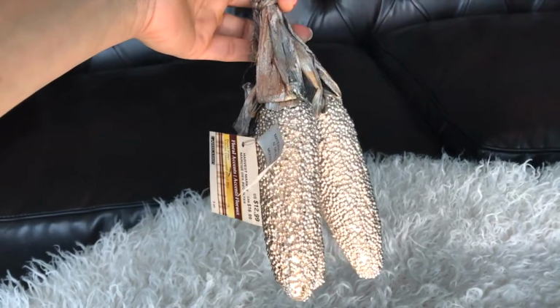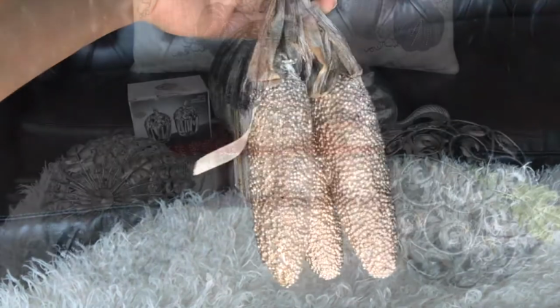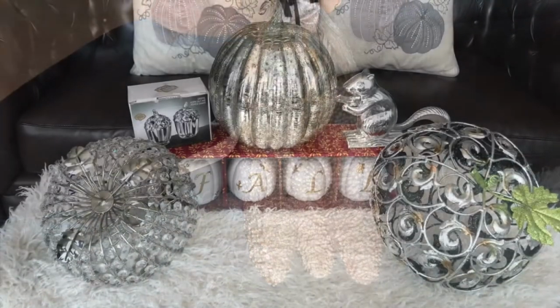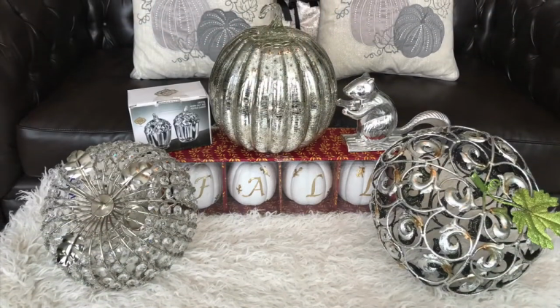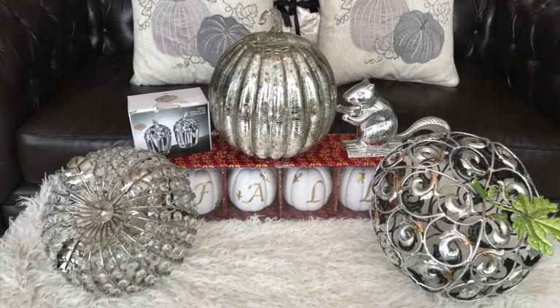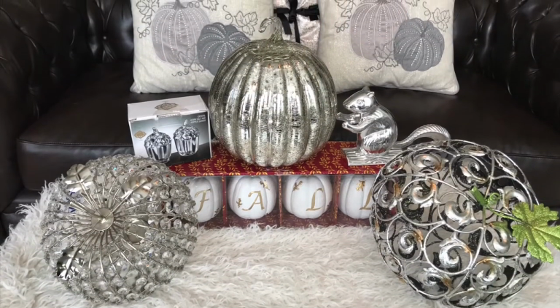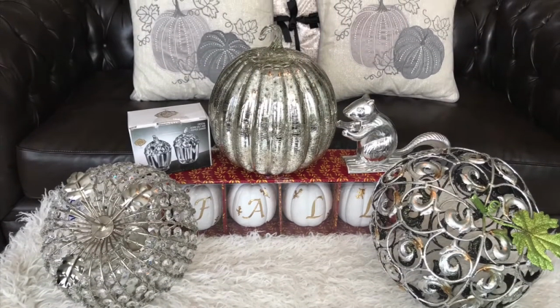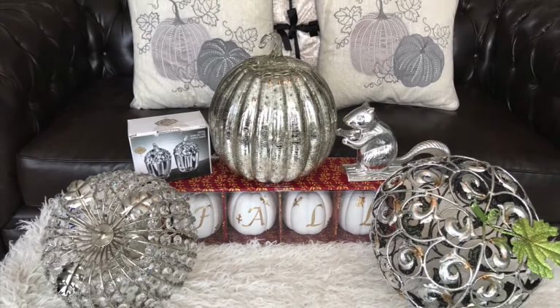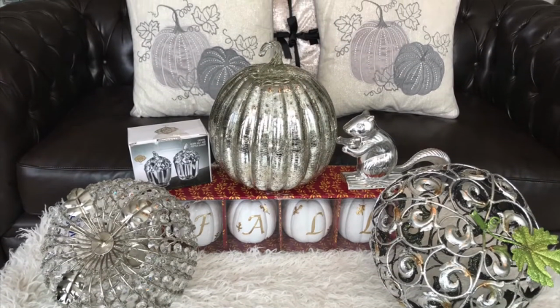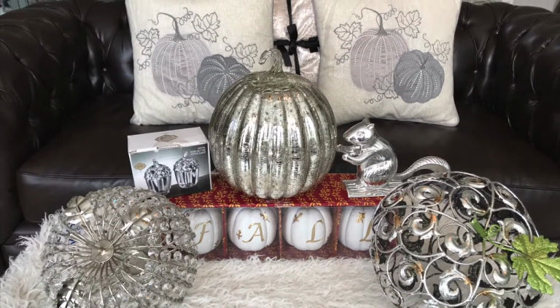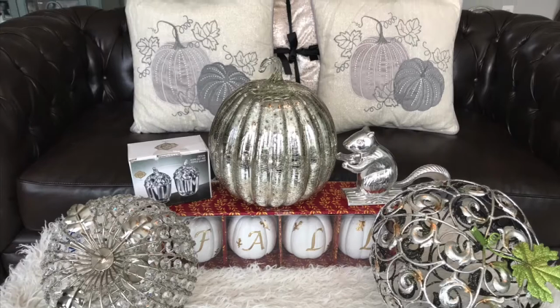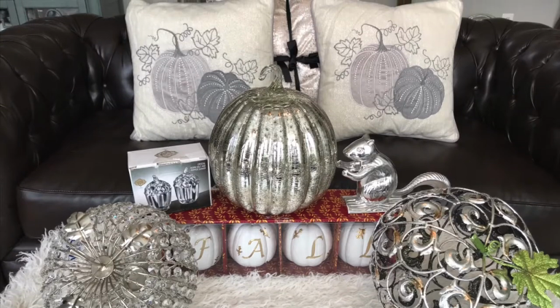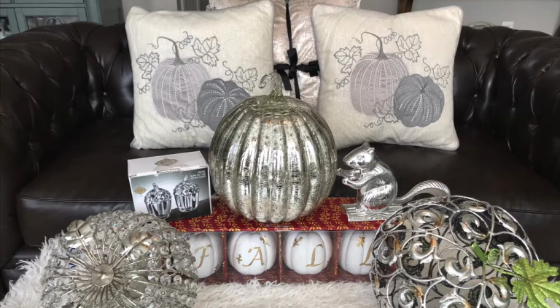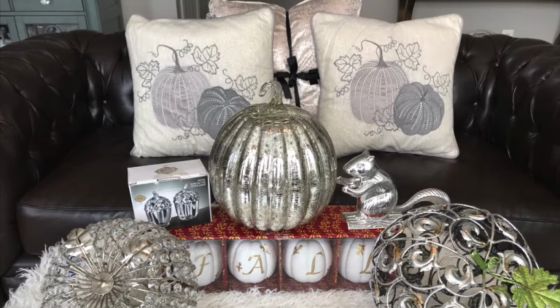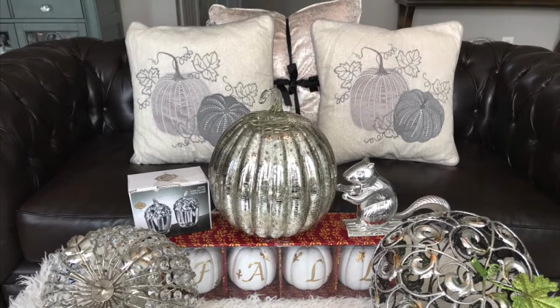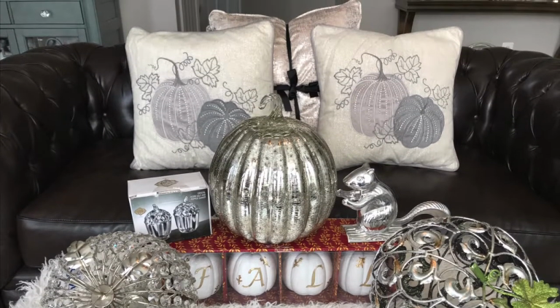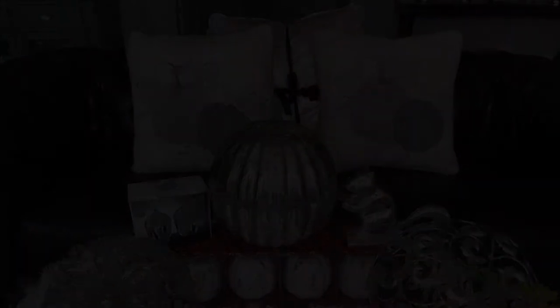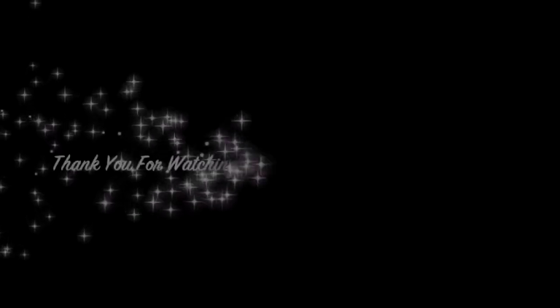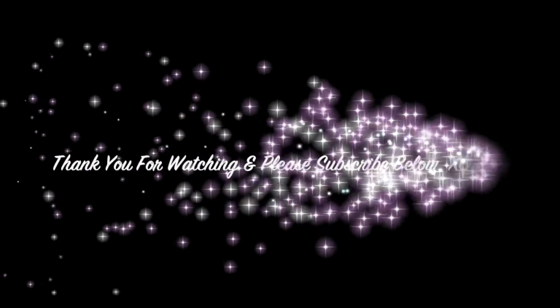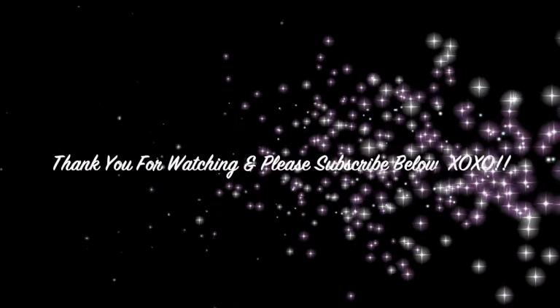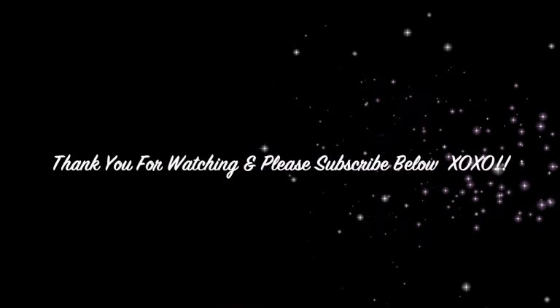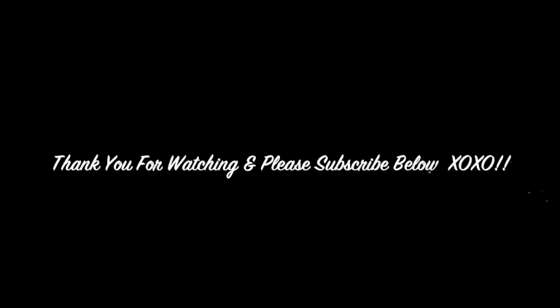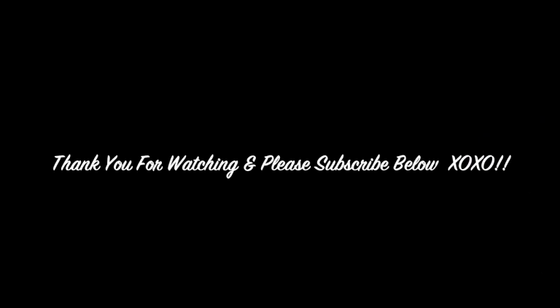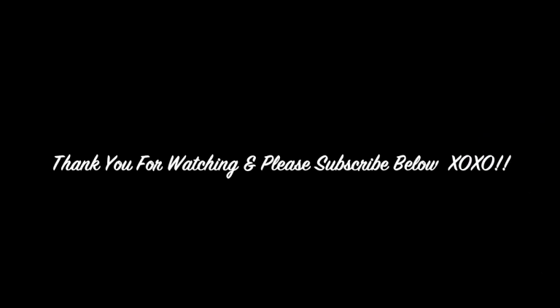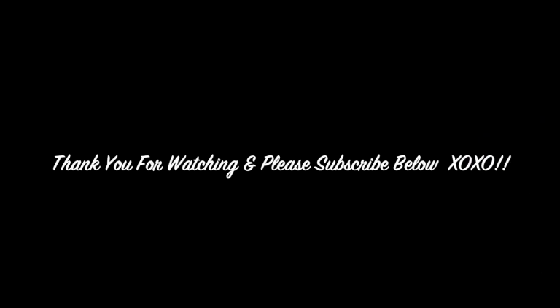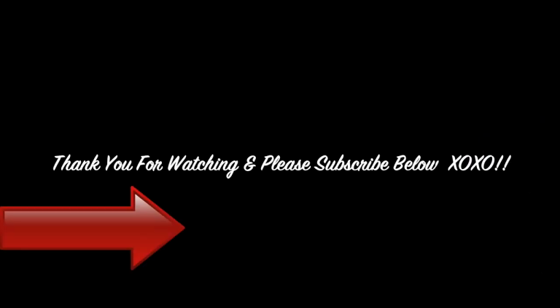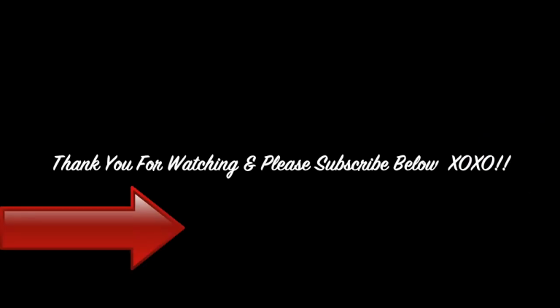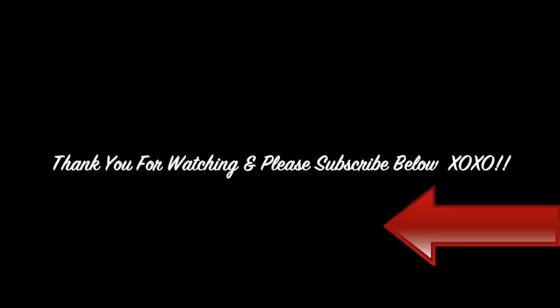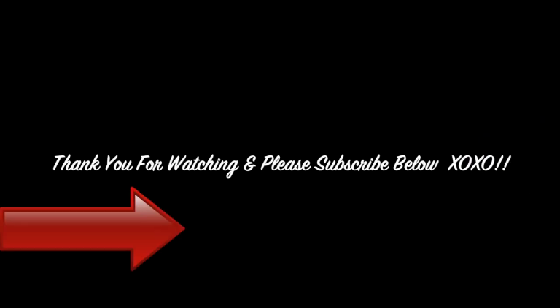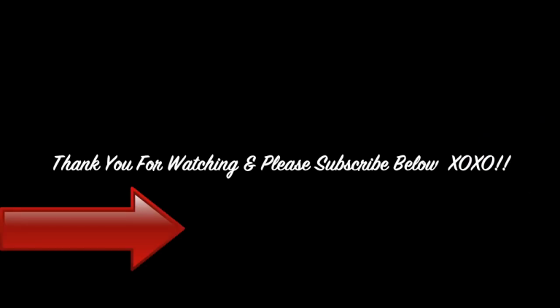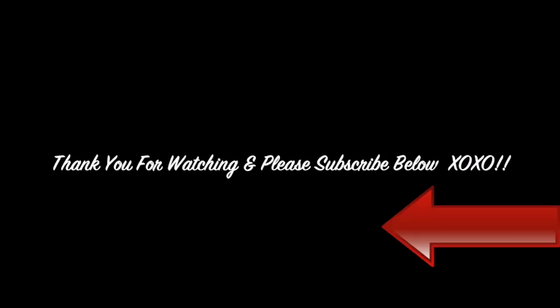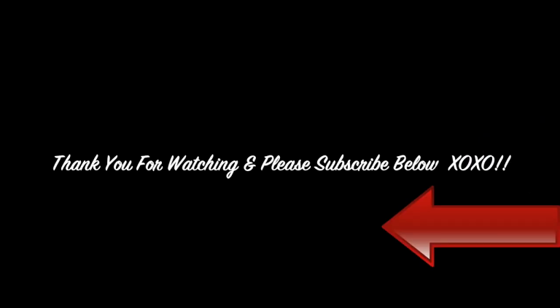I hope you guys enjoyed this glam fall home decor haul. Make sure you guys stay tuned for a new video on how I will style these items in my home. Please don't forget to like and subscribe, thank you for watching, and leave a comment below.